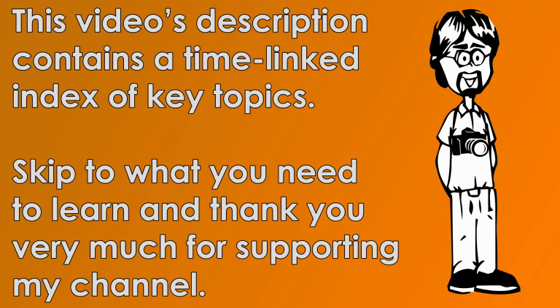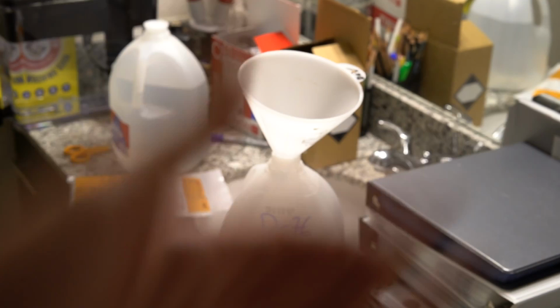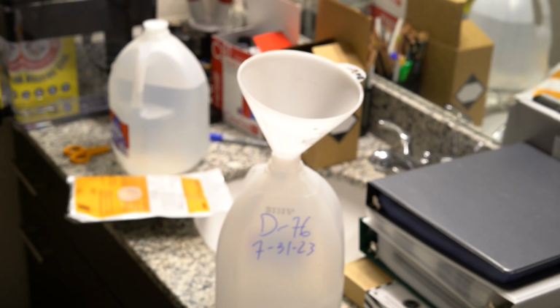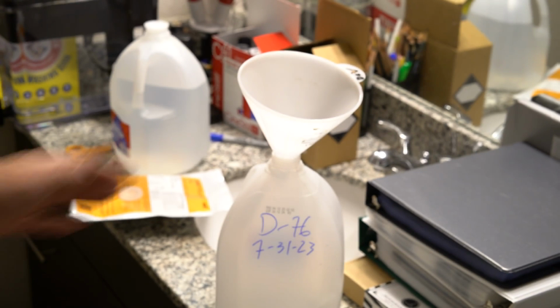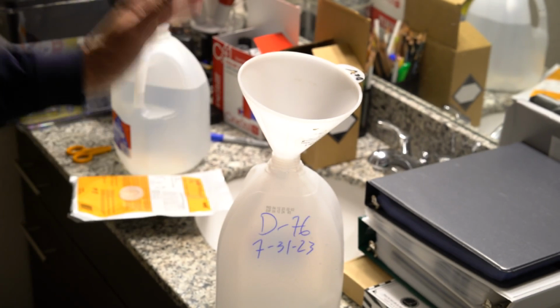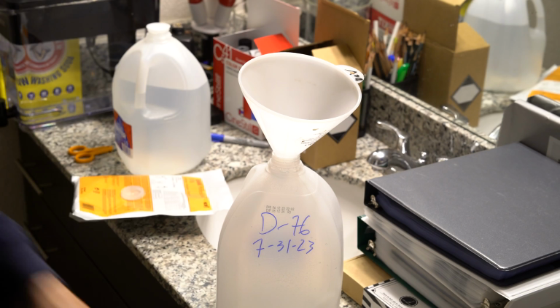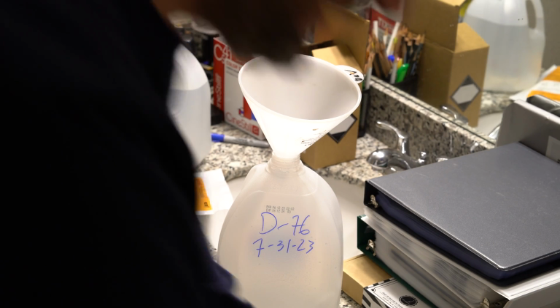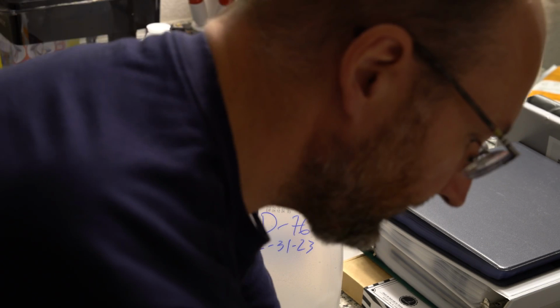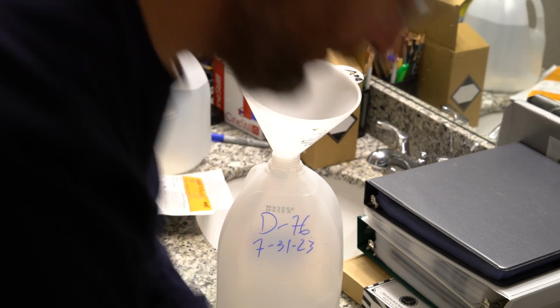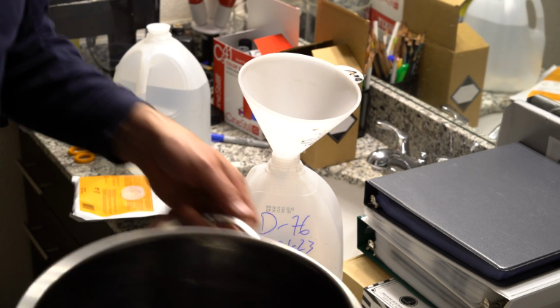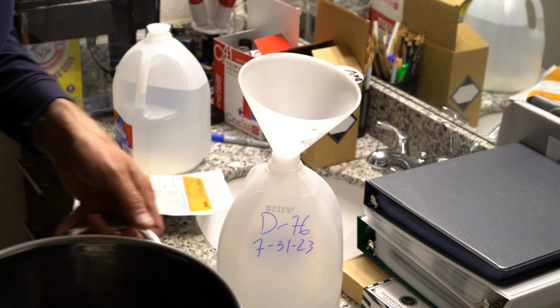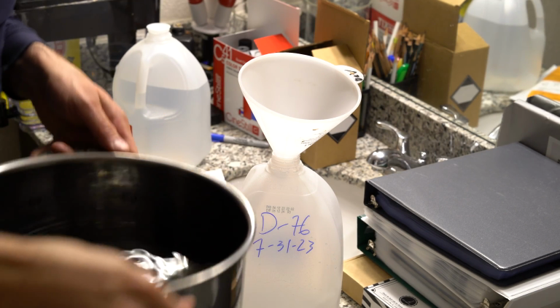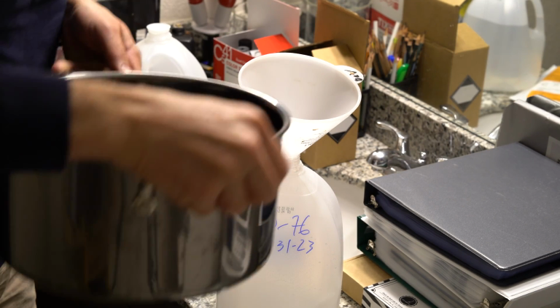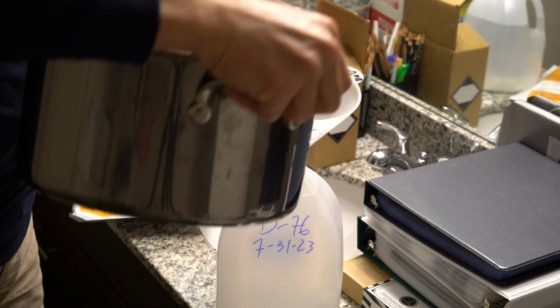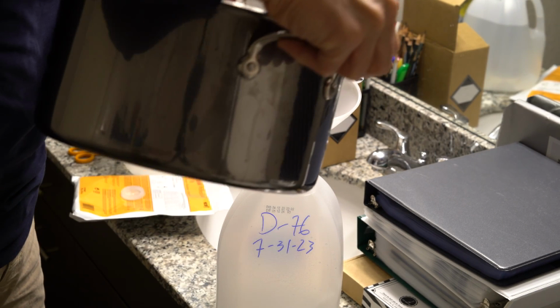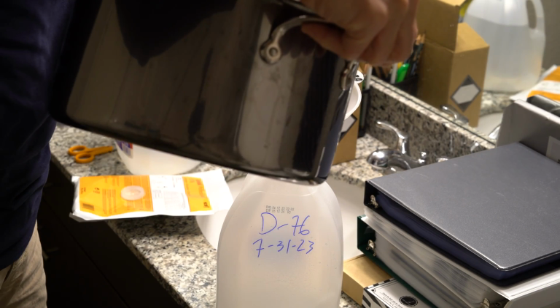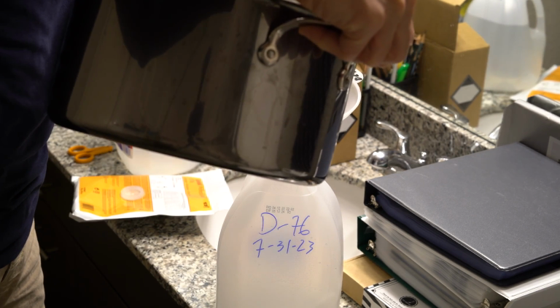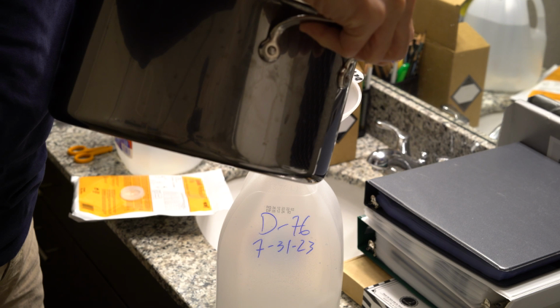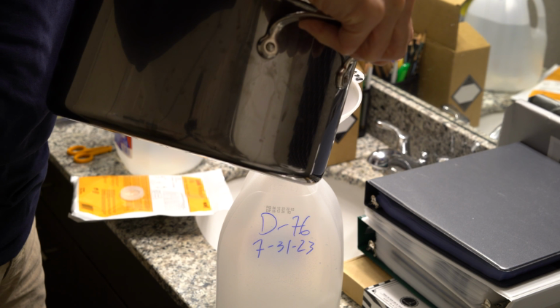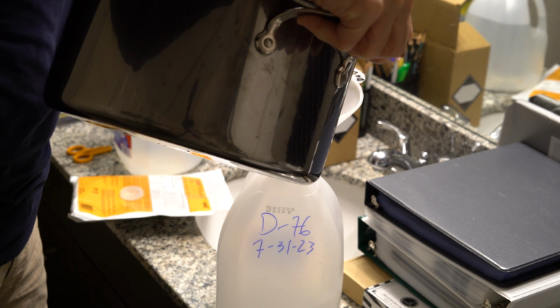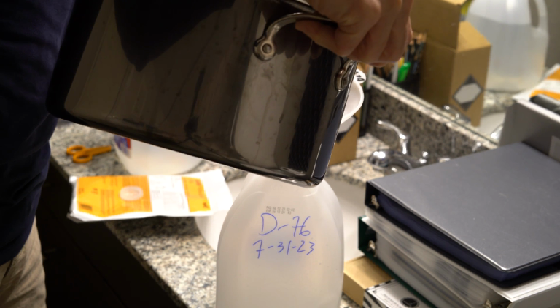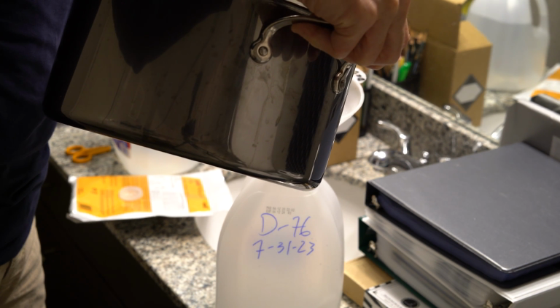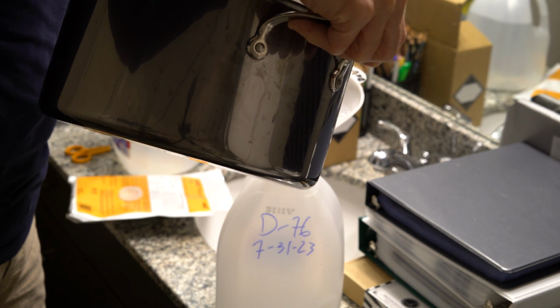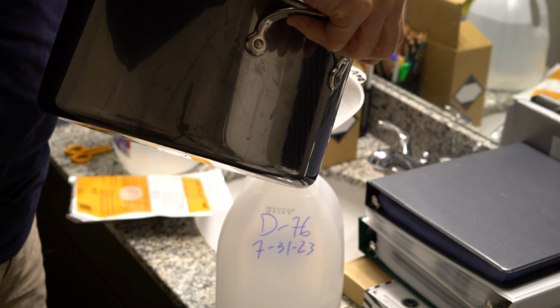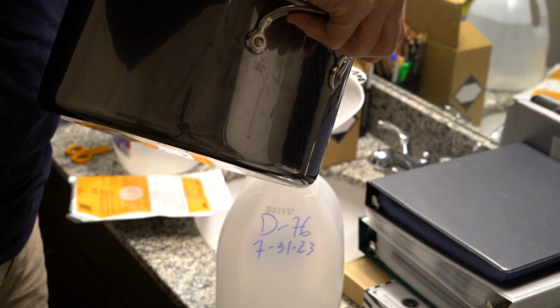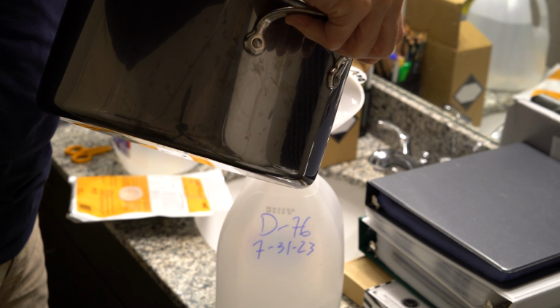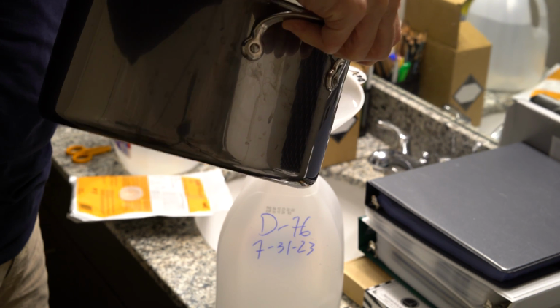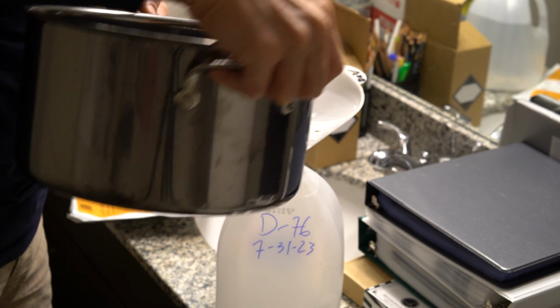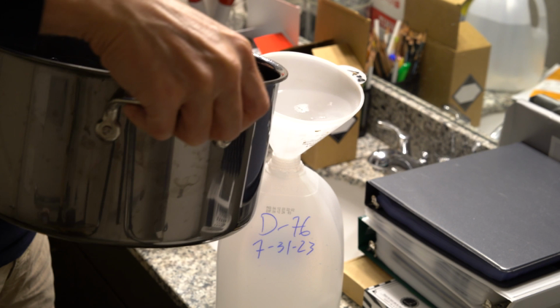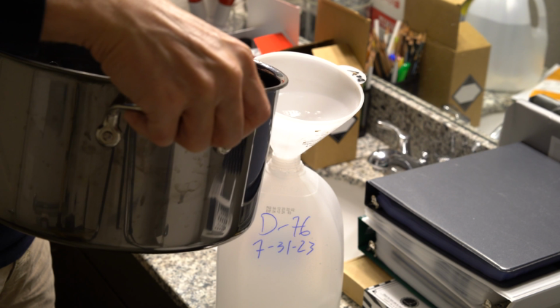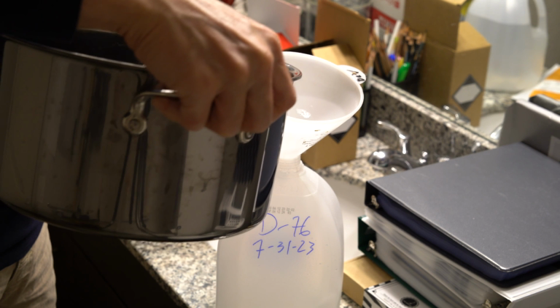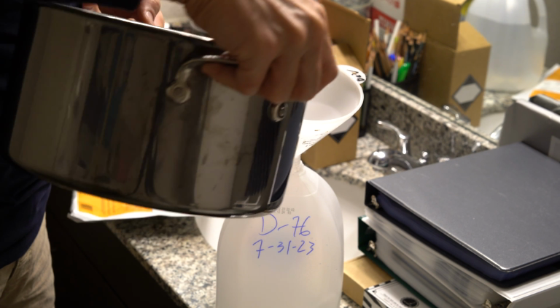Hey everyone, in today's video I'm going to show you how to mix Kodak D76 from the powder. This is the current iteration as of 2023 of D76, and they sell it in this powder package.